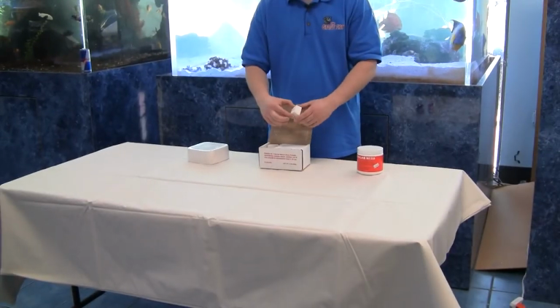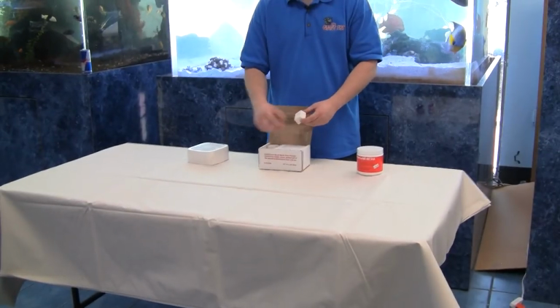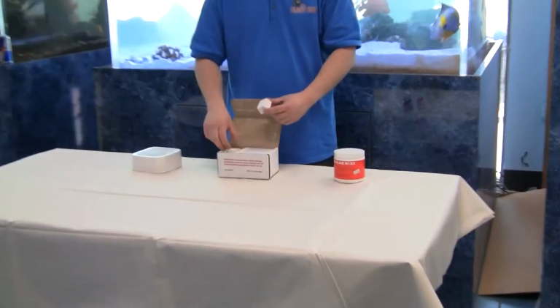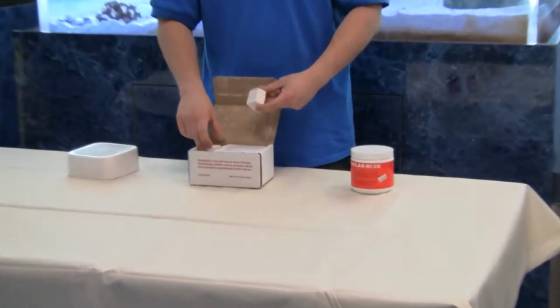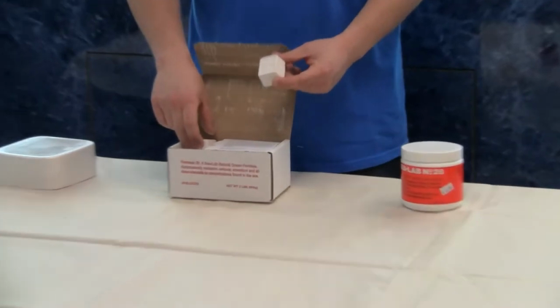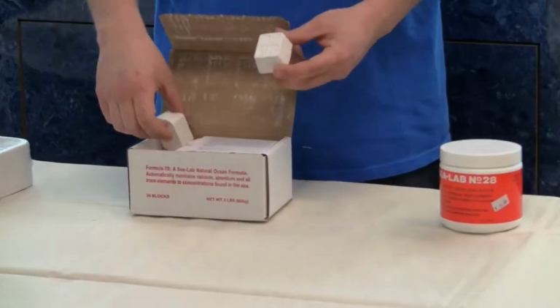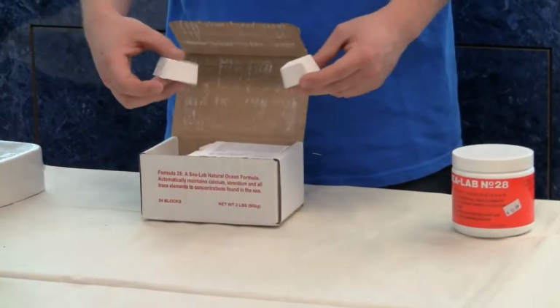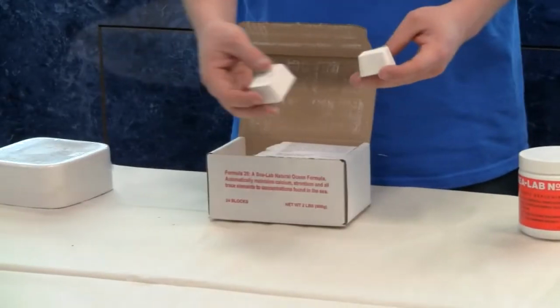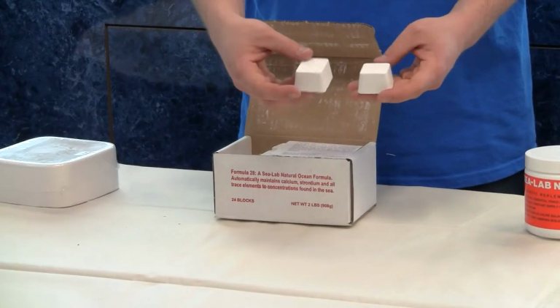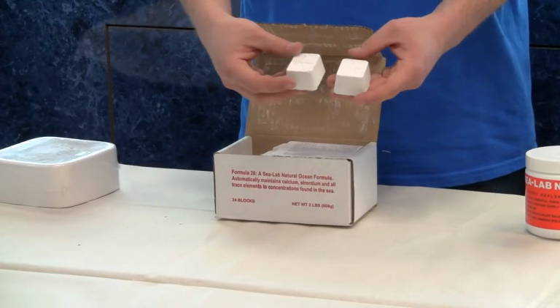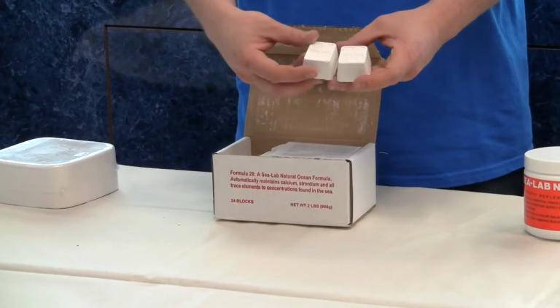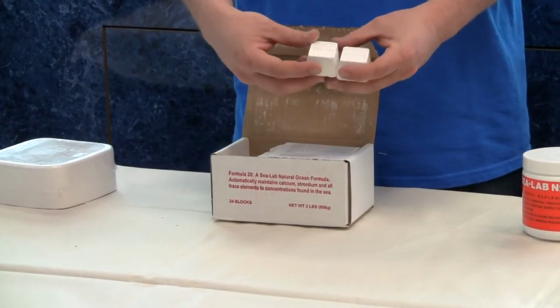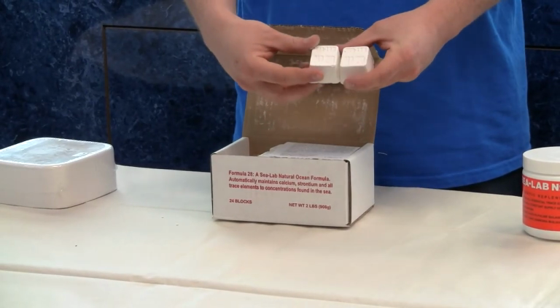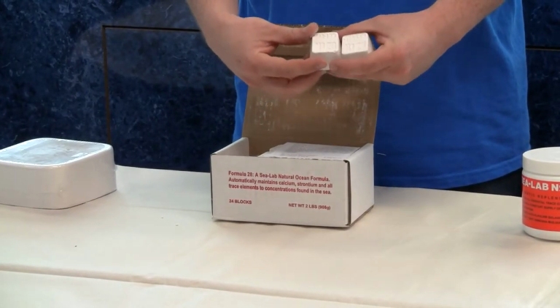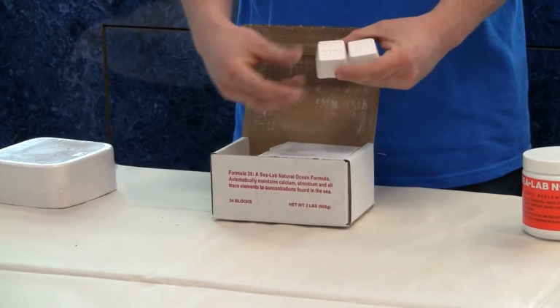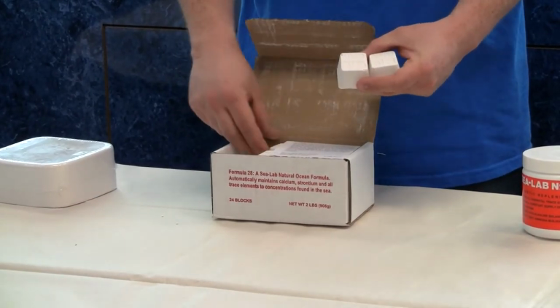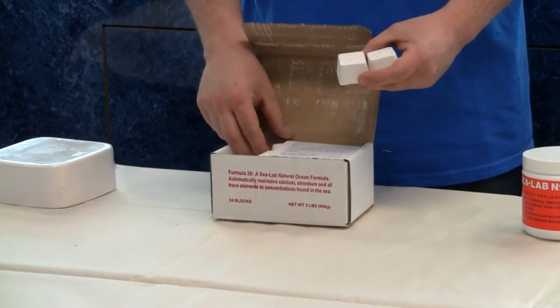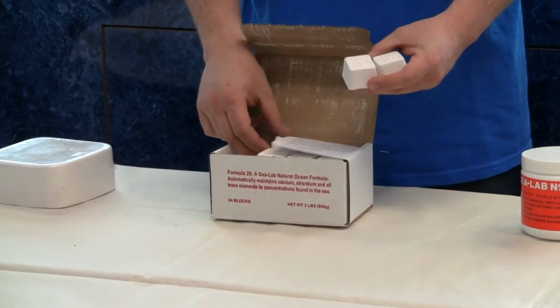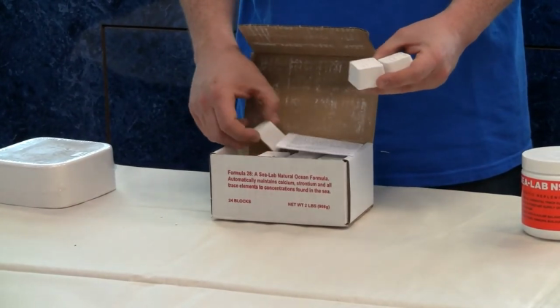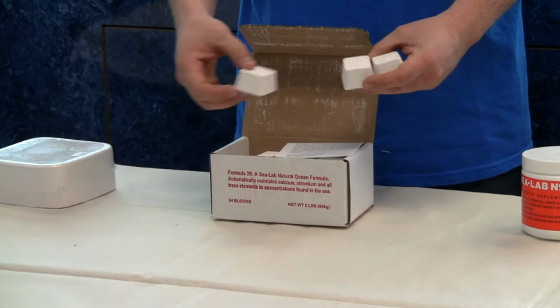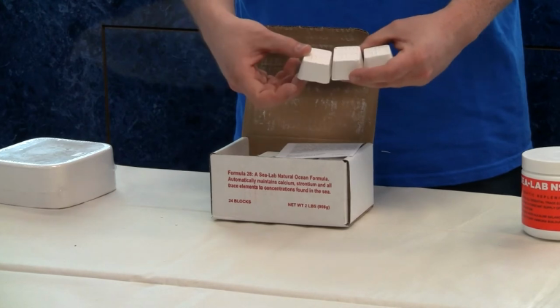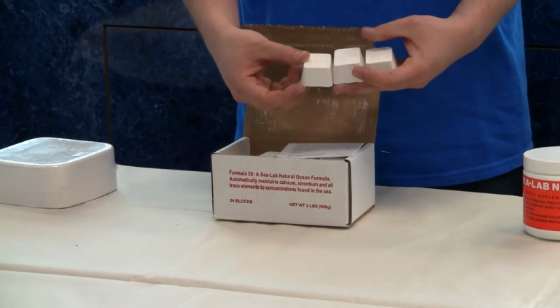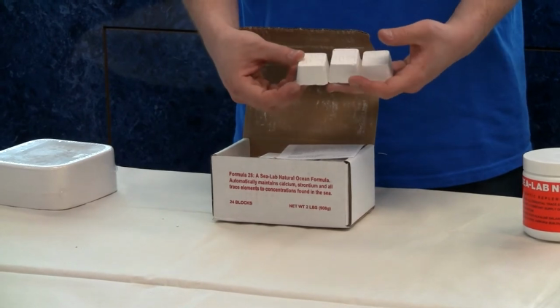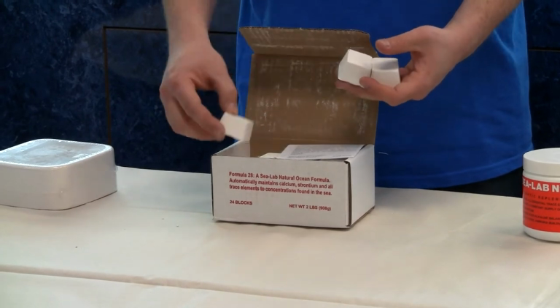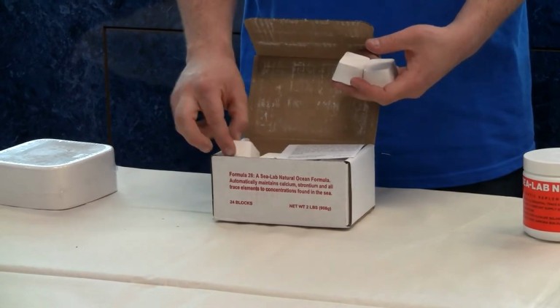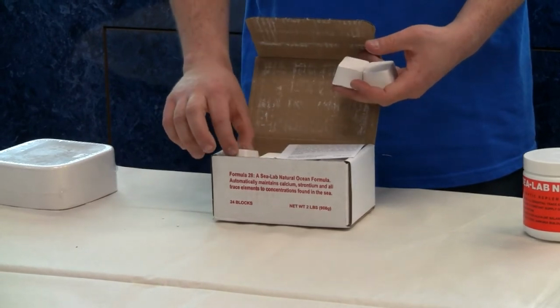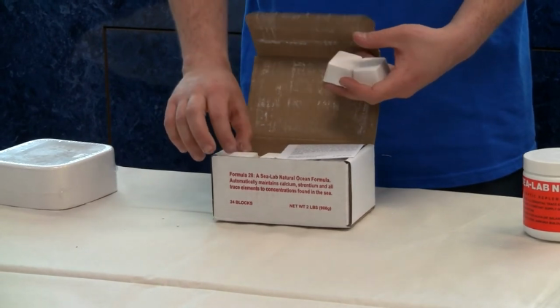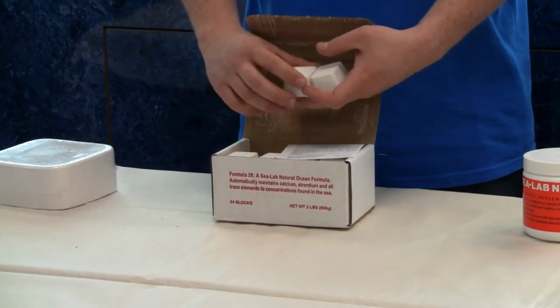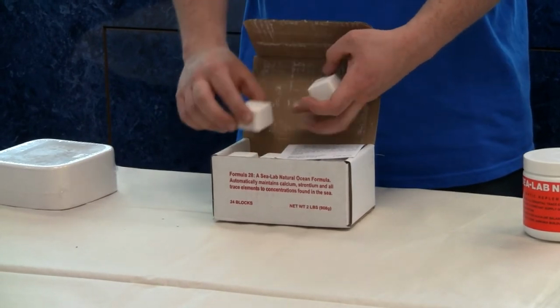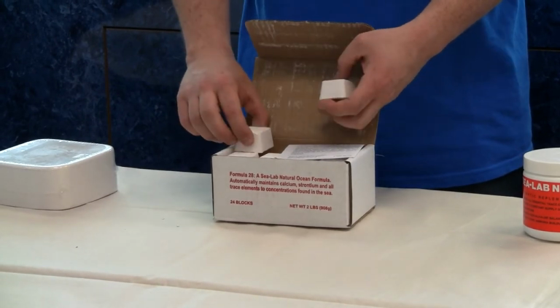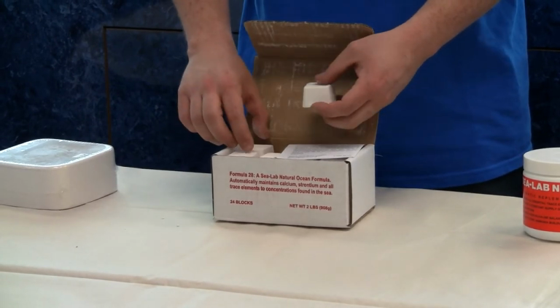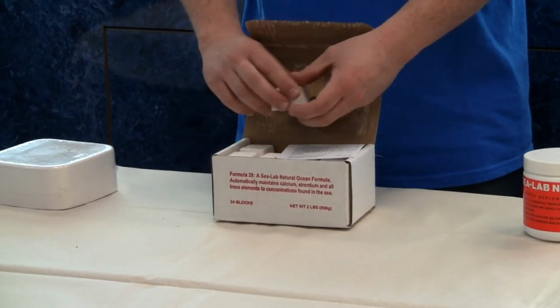If you have something up to like a 150-gallon tank, maybe even a 200-gallon tank, you could use these guys. These are middle-sized SeaLab number 28s. Most stores will sell these individually or in a big pack.